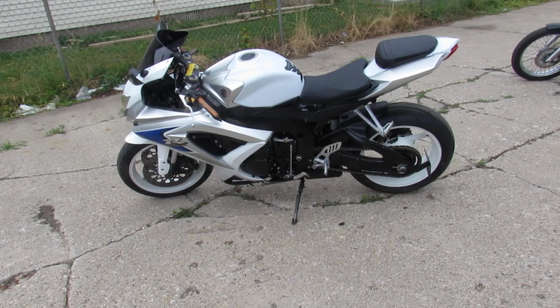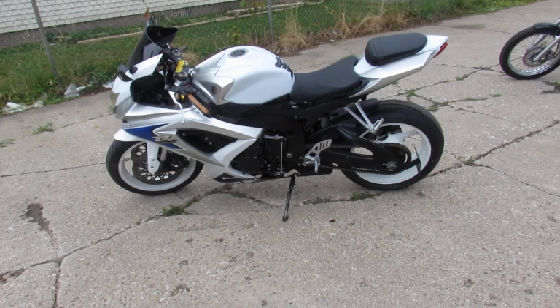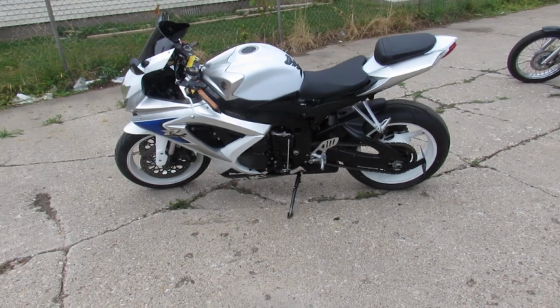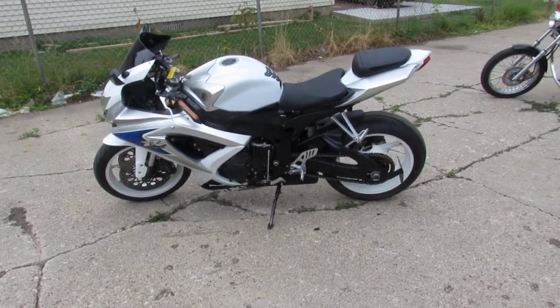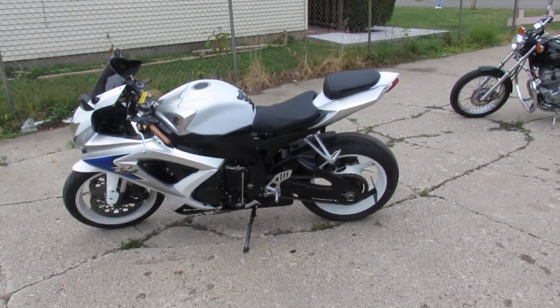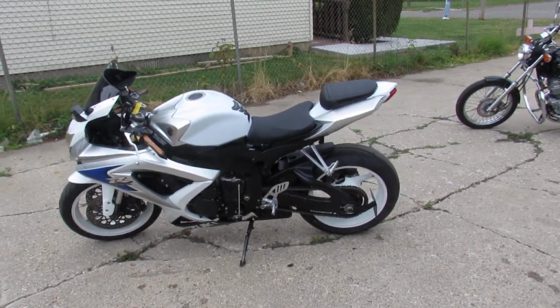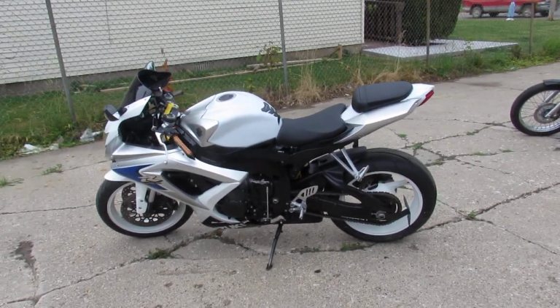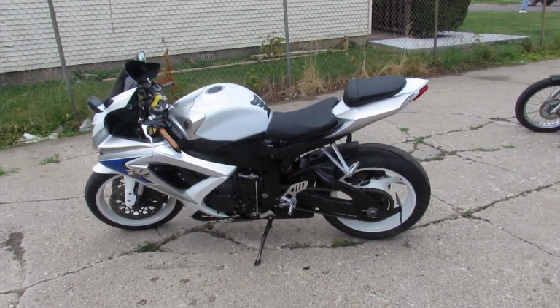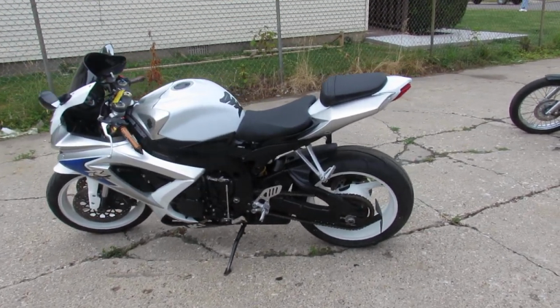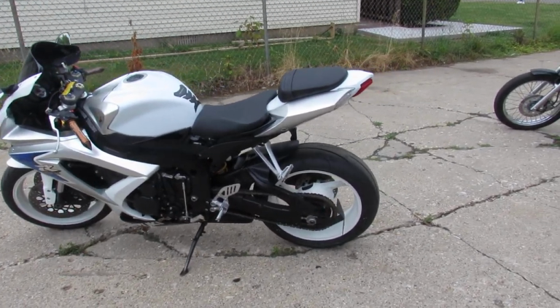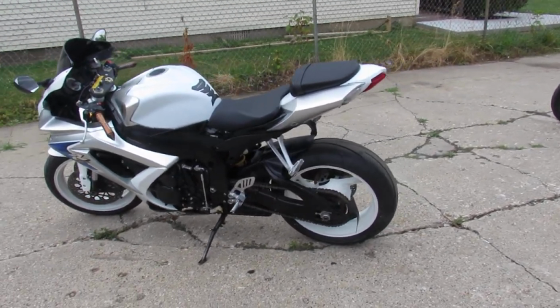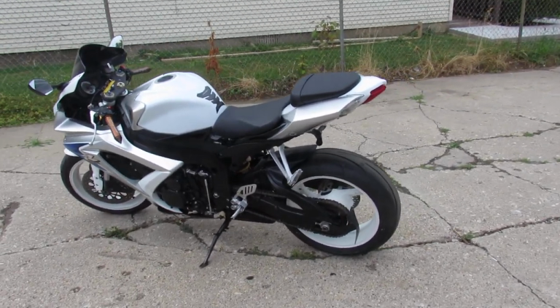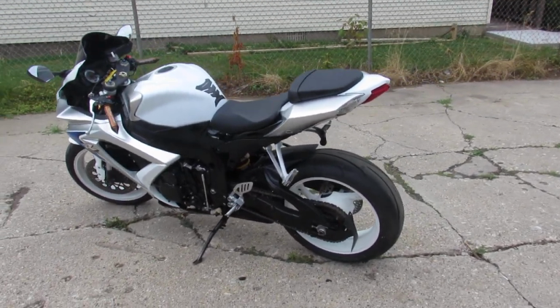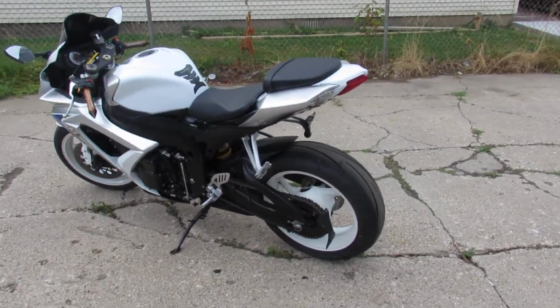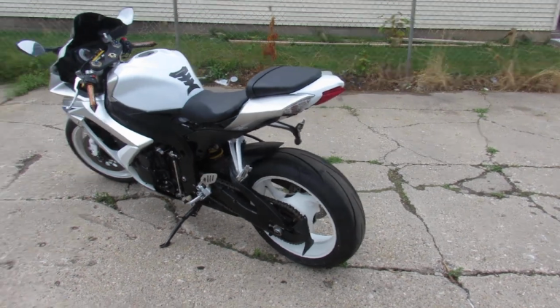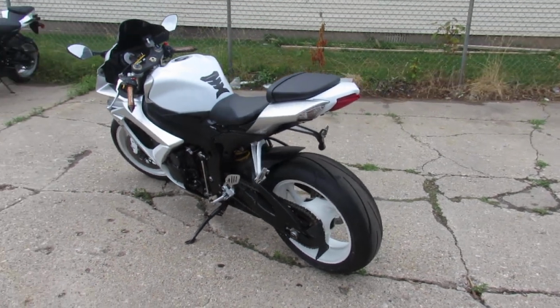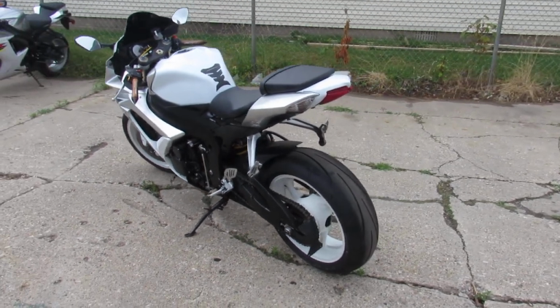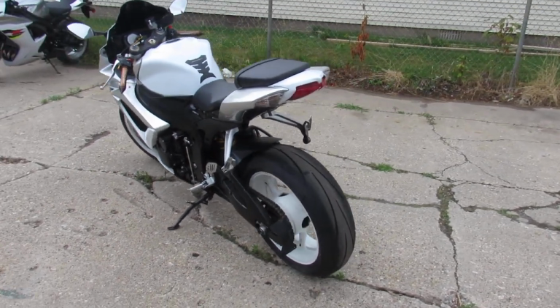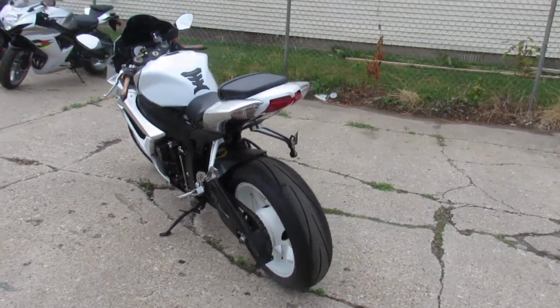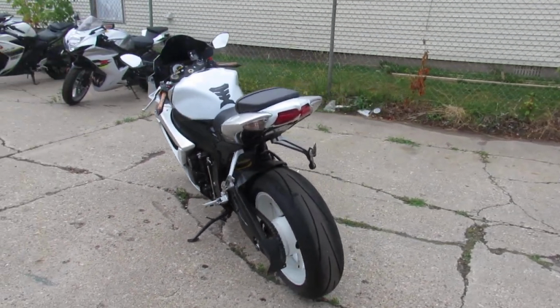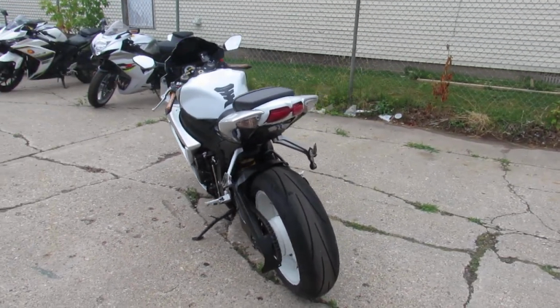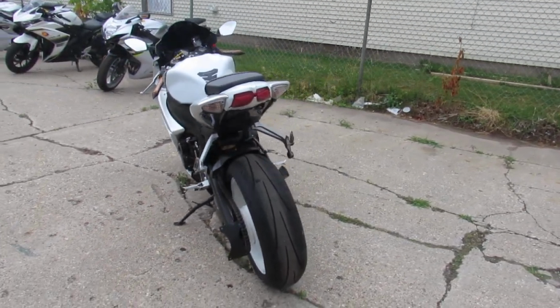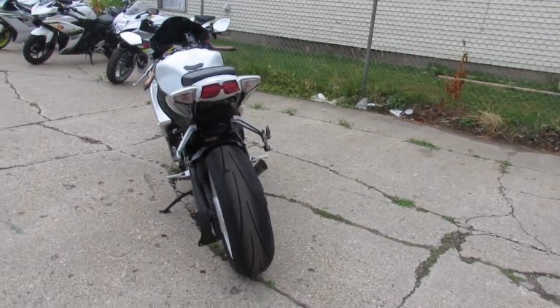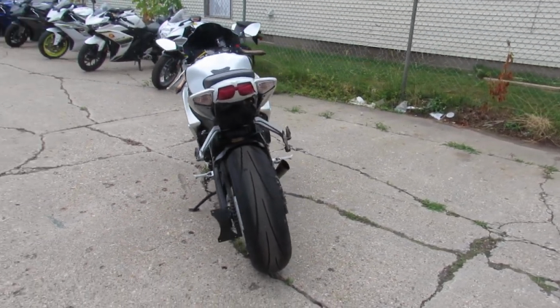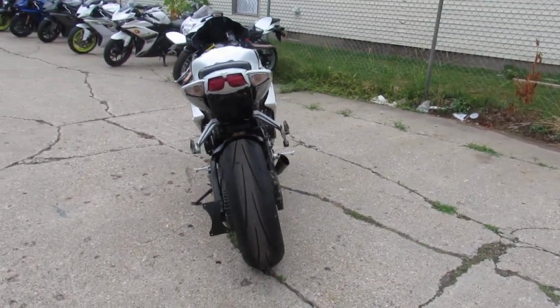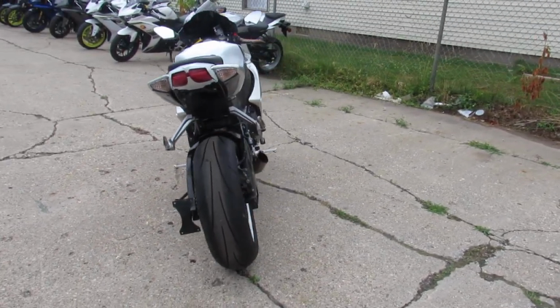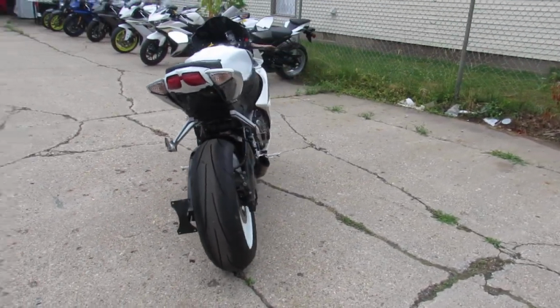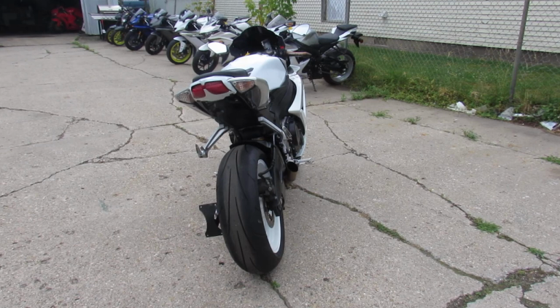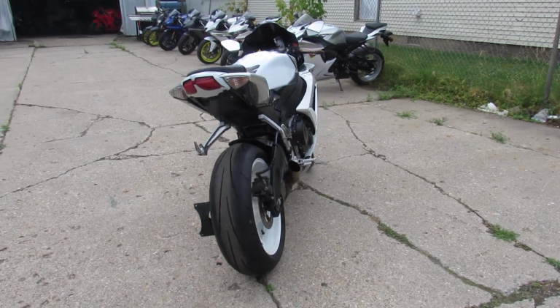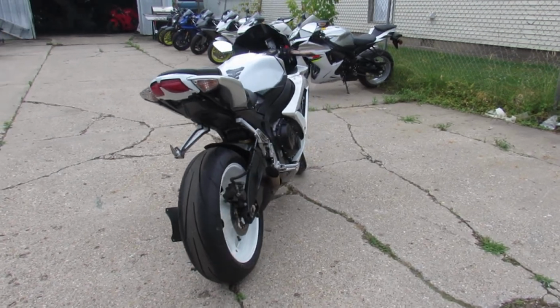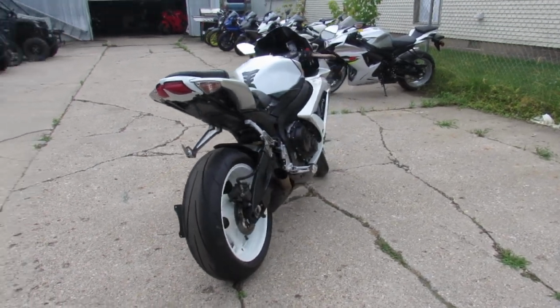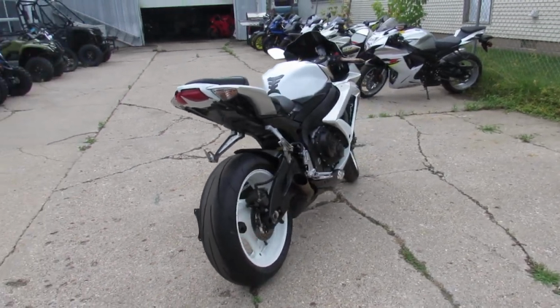Hey fellow riders, it's Approval Powersports doing some videos on our used bikes. We got a real nice sport bike here. It is a 2008 Suzuki GSXR 600. We got this thing priced right at $4,999.